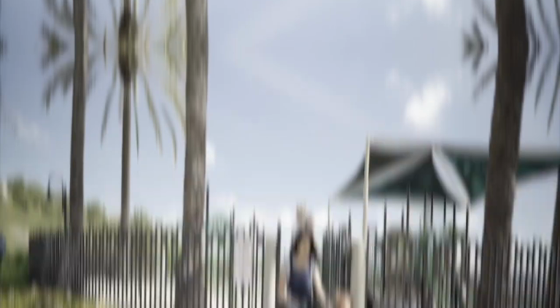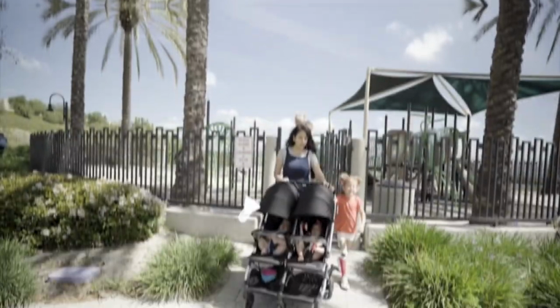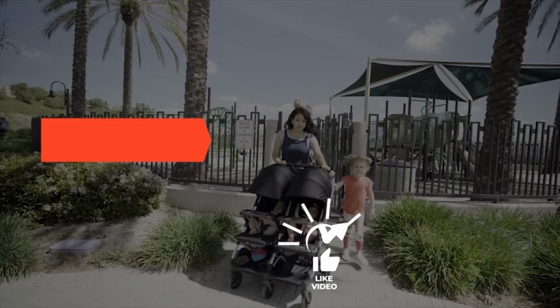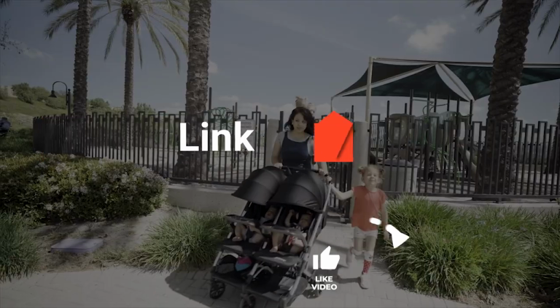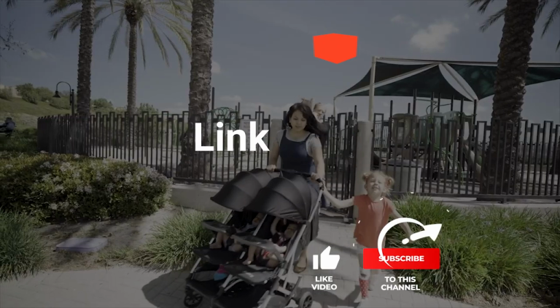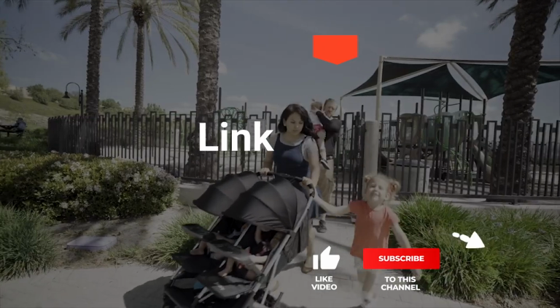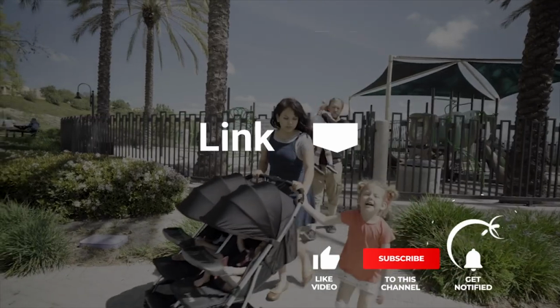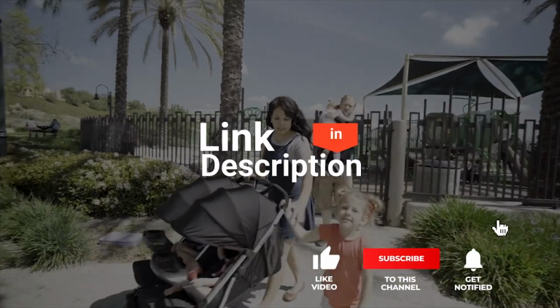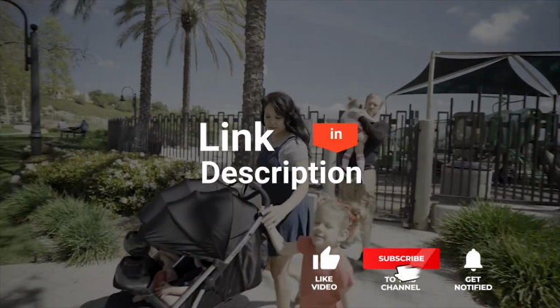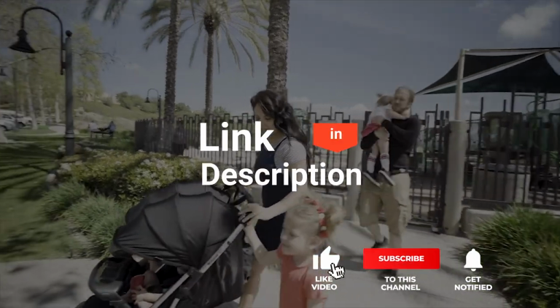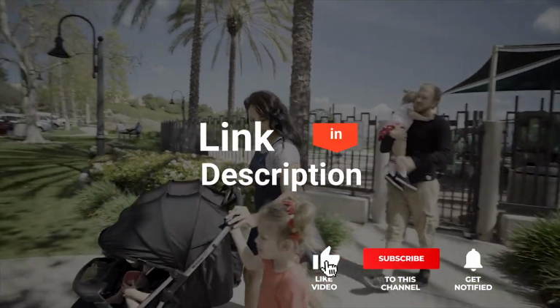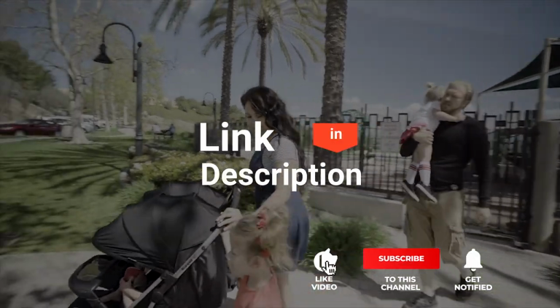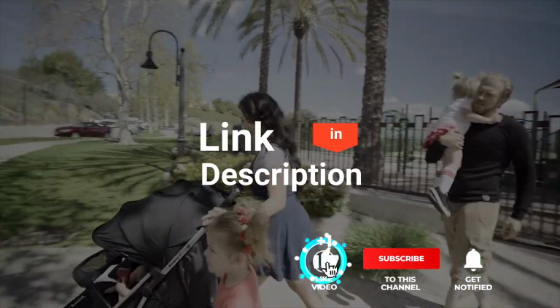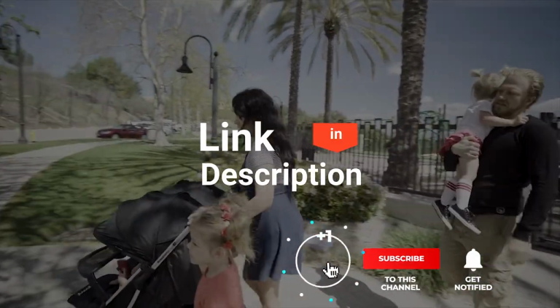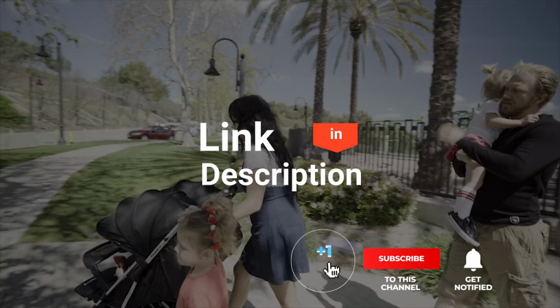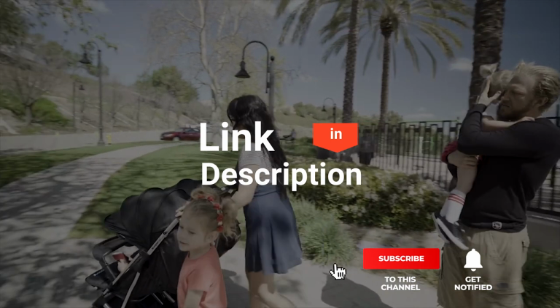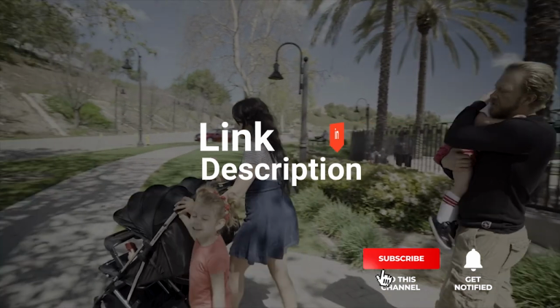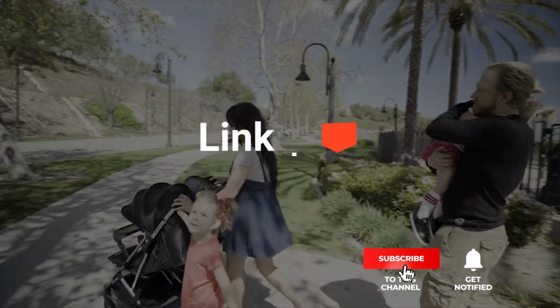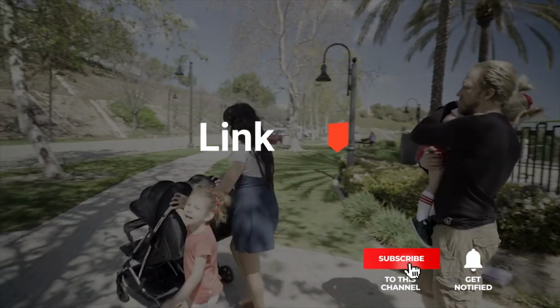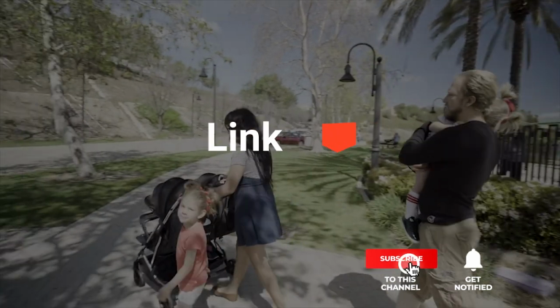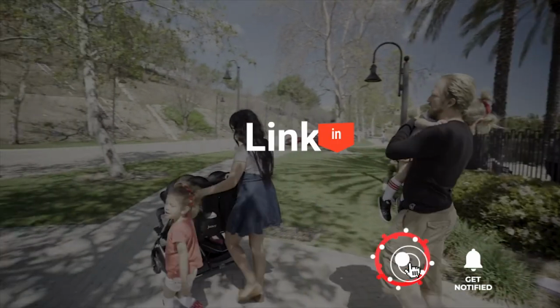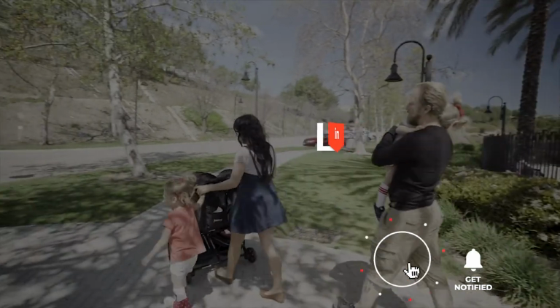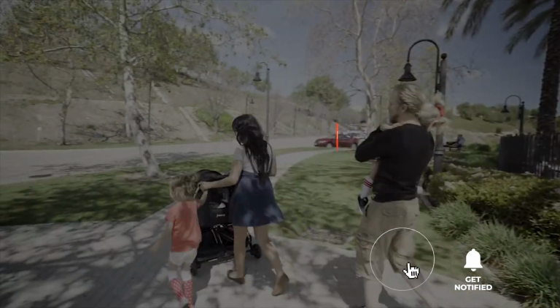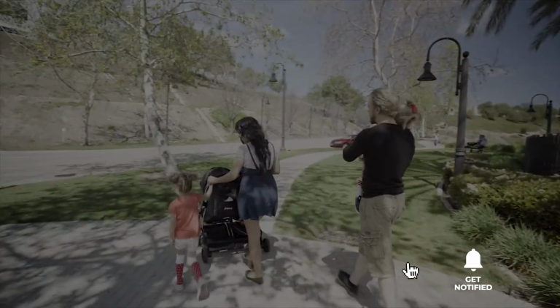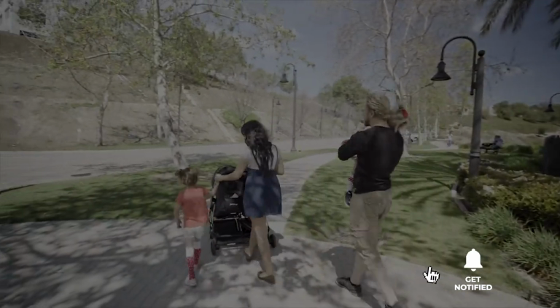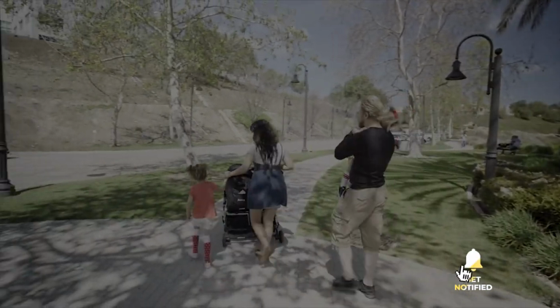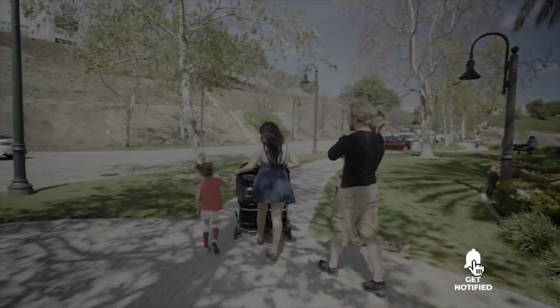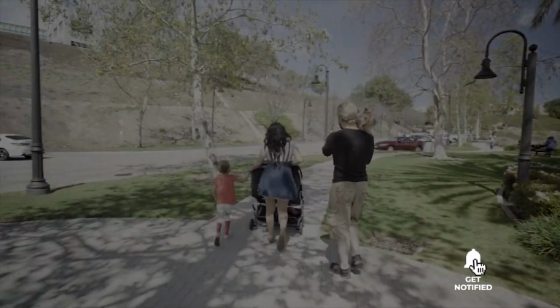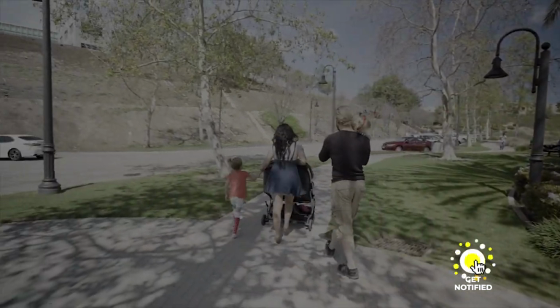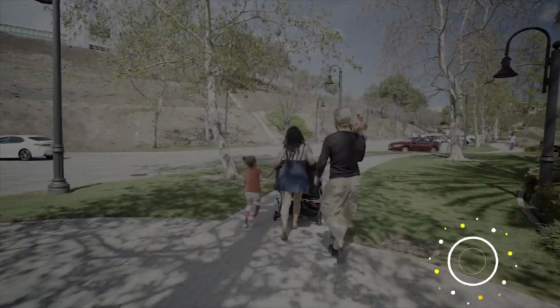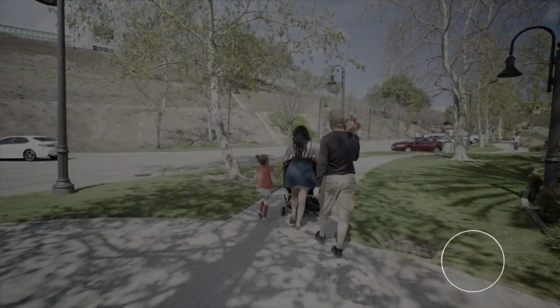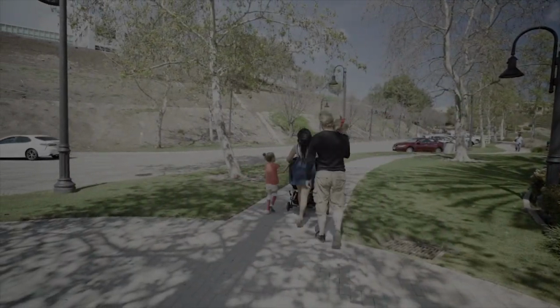Before we reveal number one, be sure to check out the description below for the newest deals on each of these items. And be sure to subscribe if you want to stay up to date on the best products on the market.